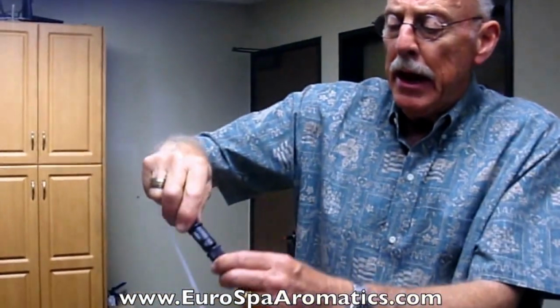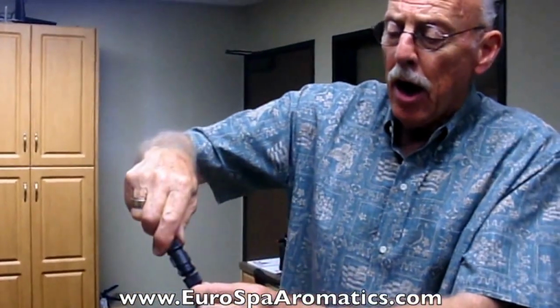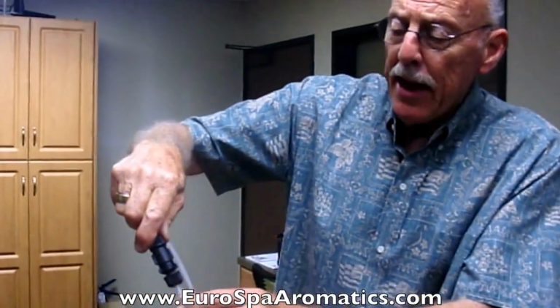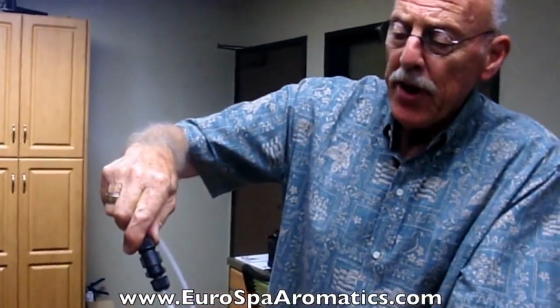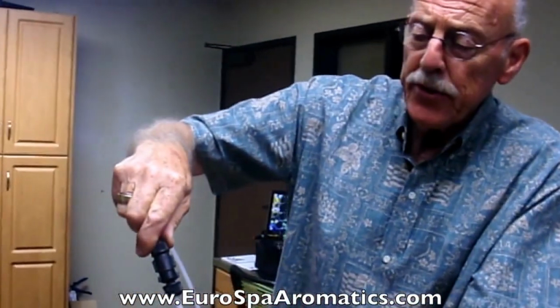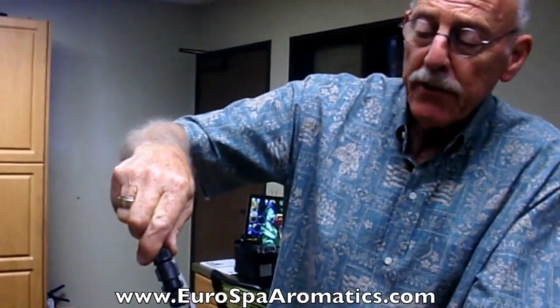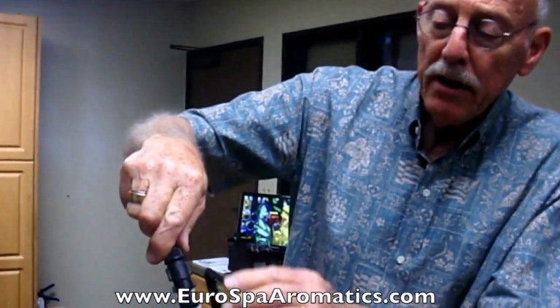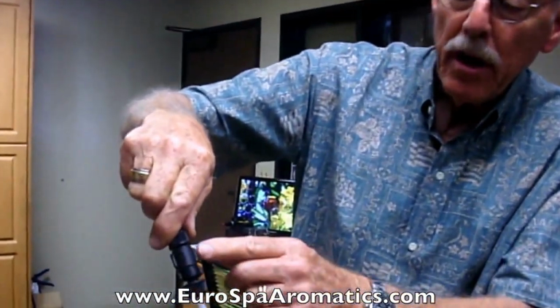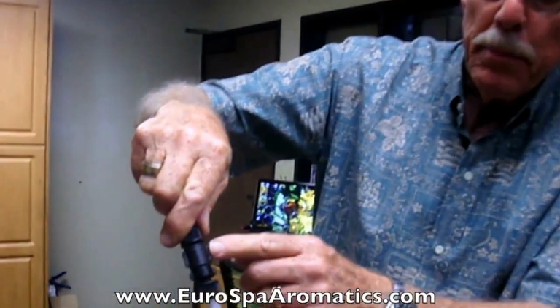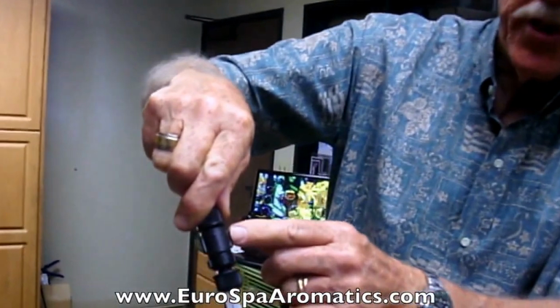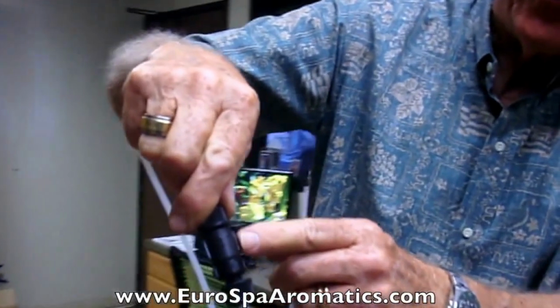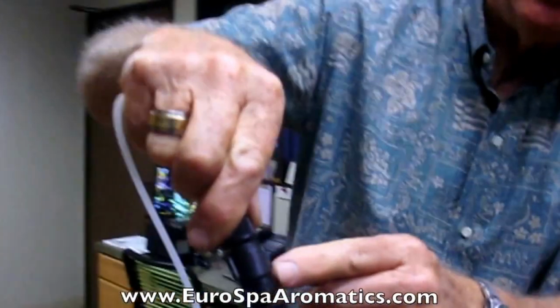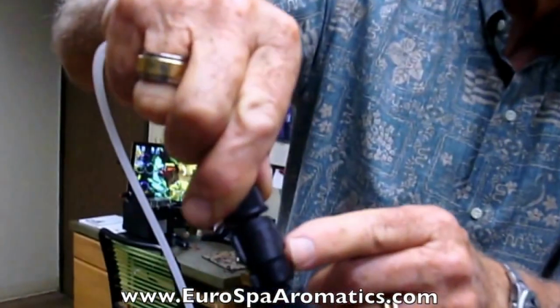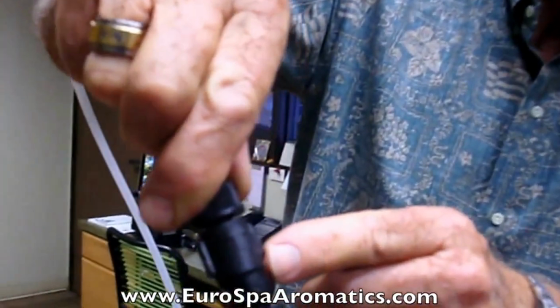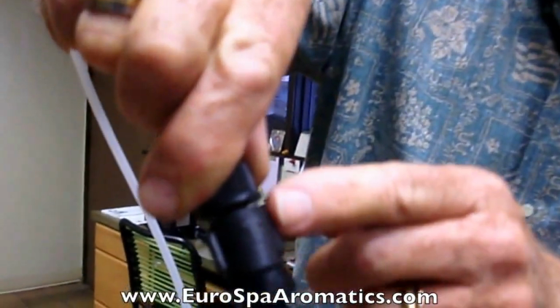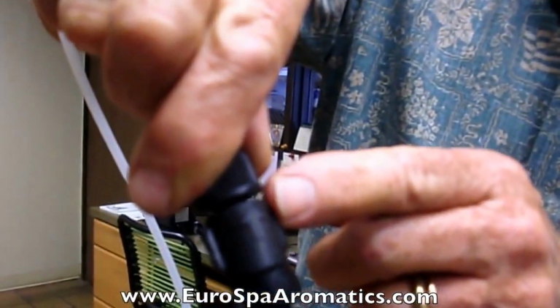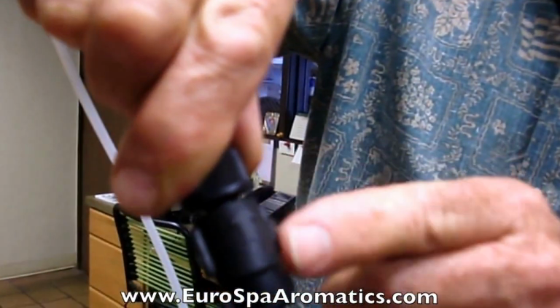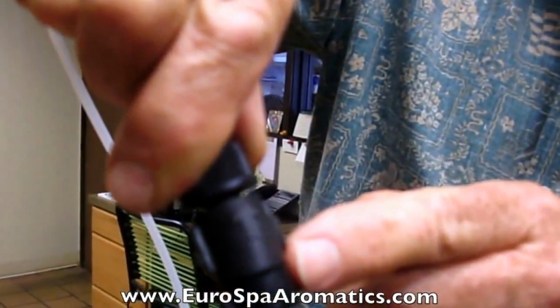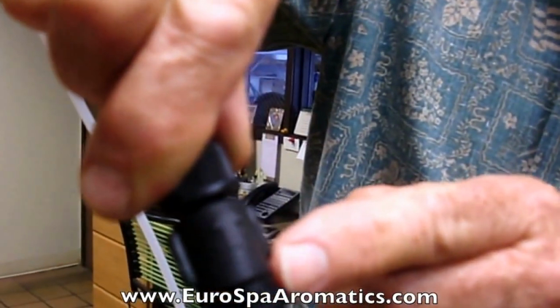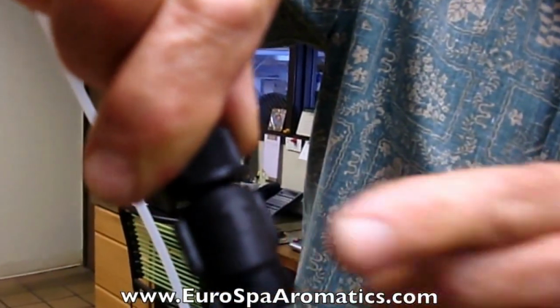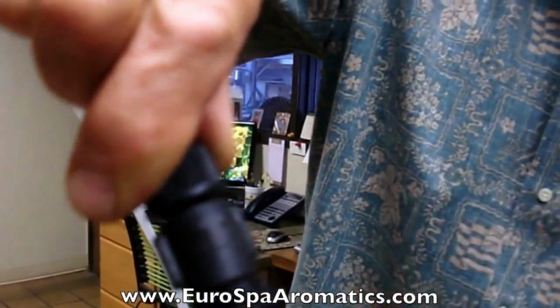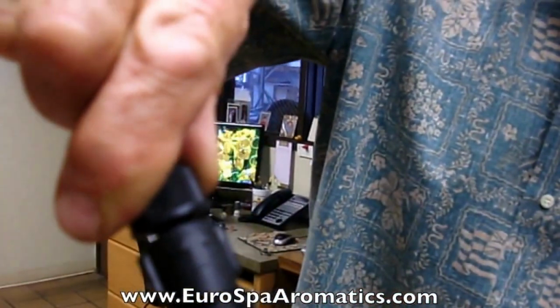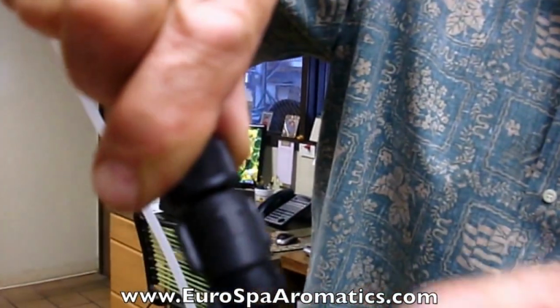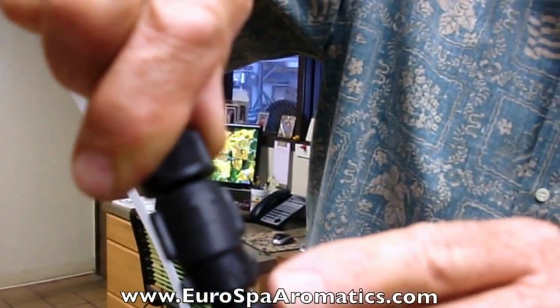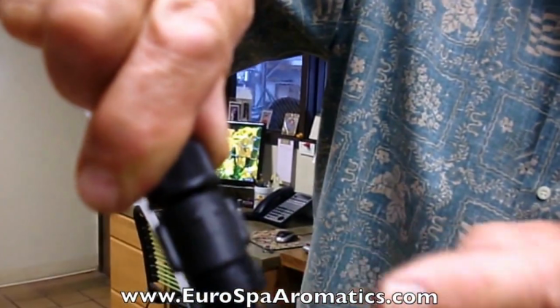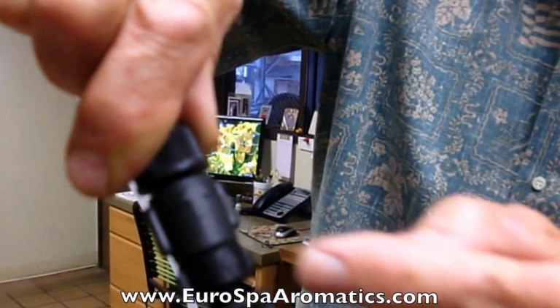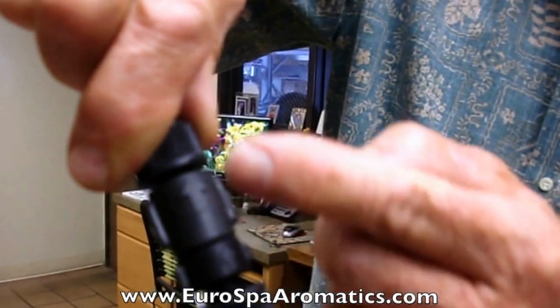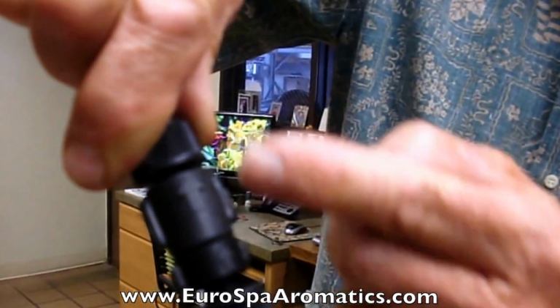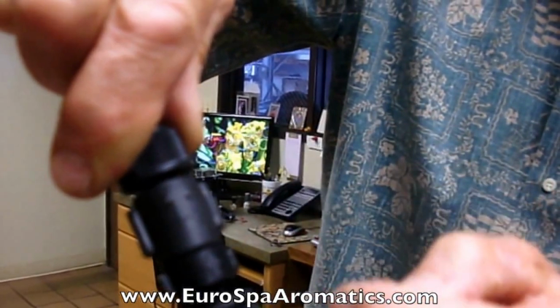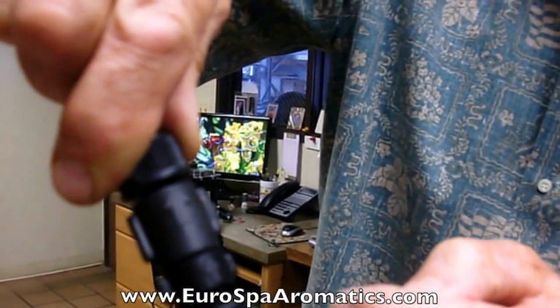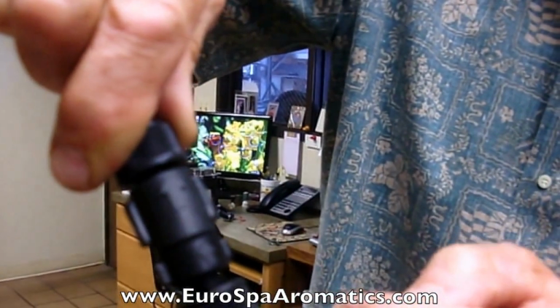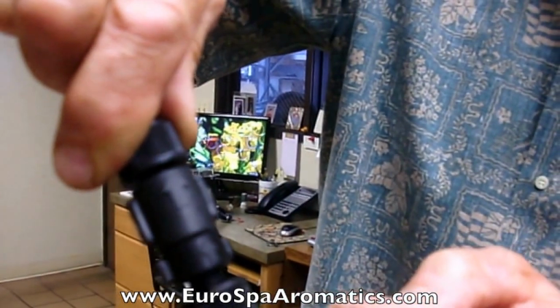On the outside of the check valve are embossed arrows. It's very important that these arrows, just like the bullet valve cartridges, go in the direction of the oil flow.